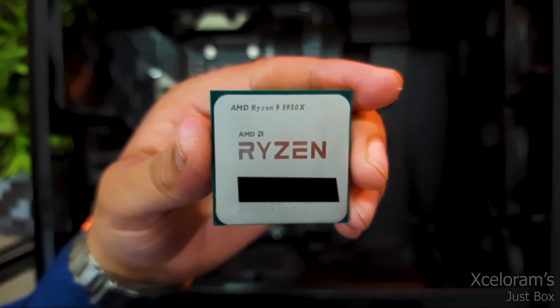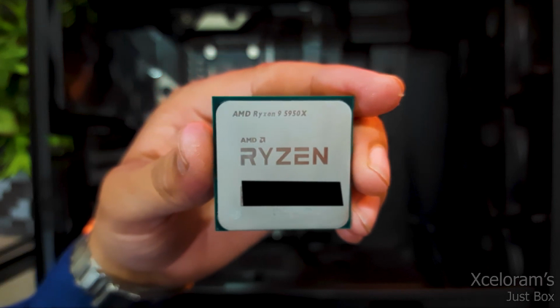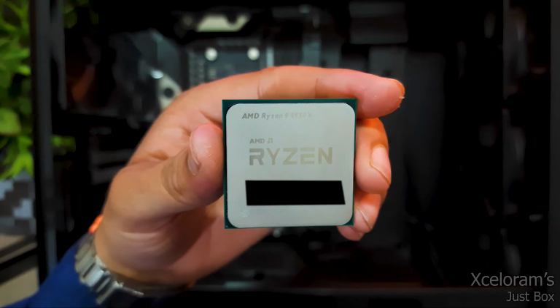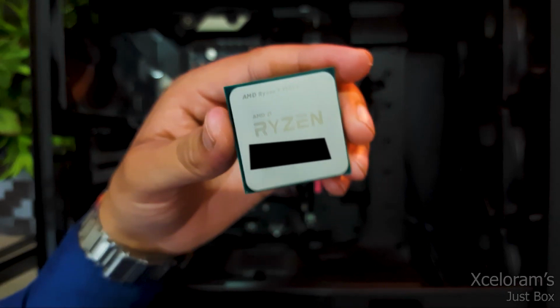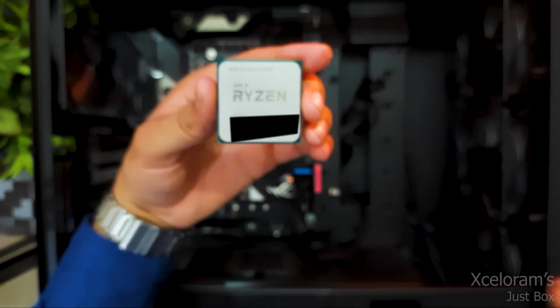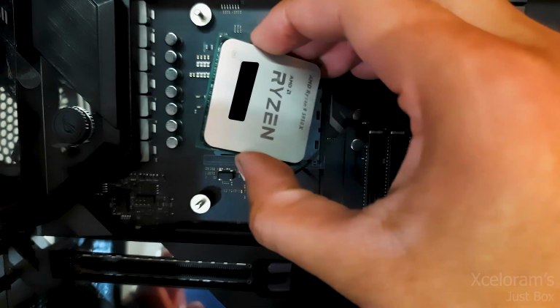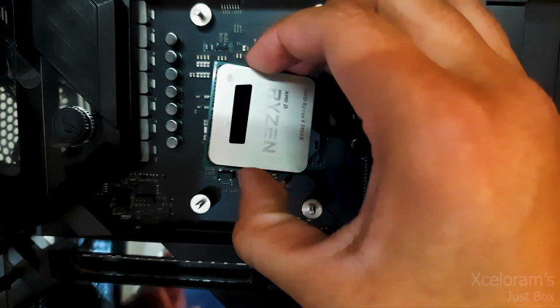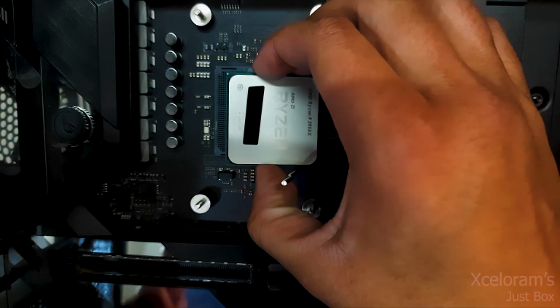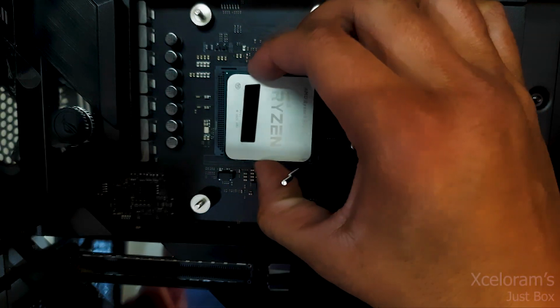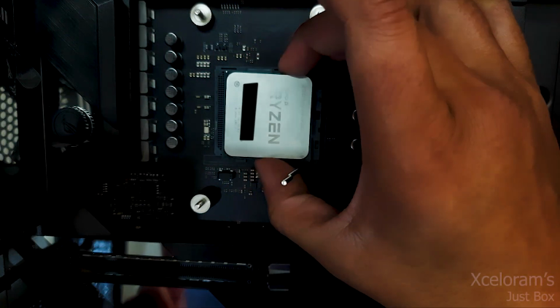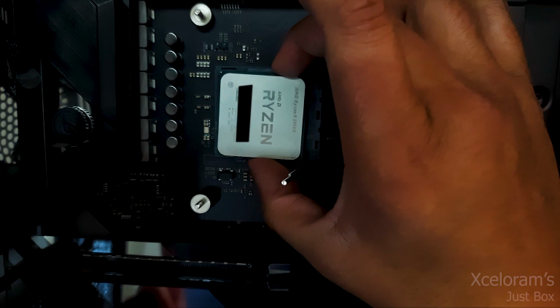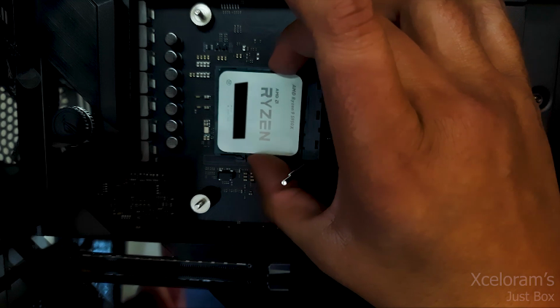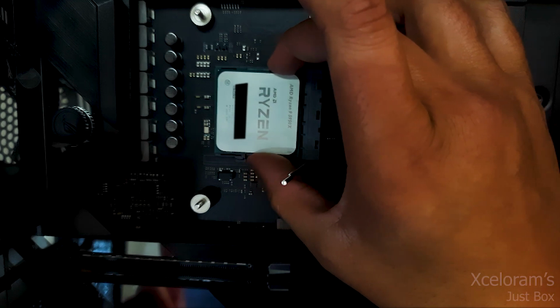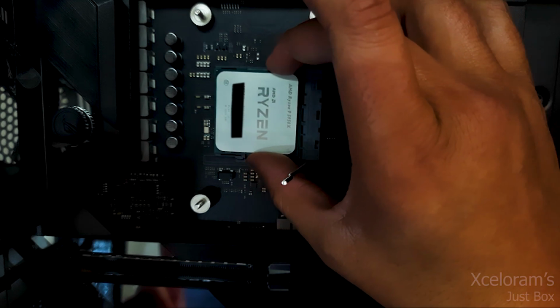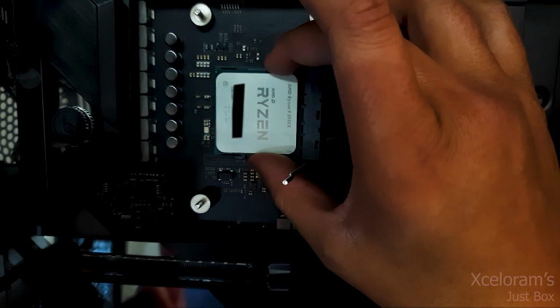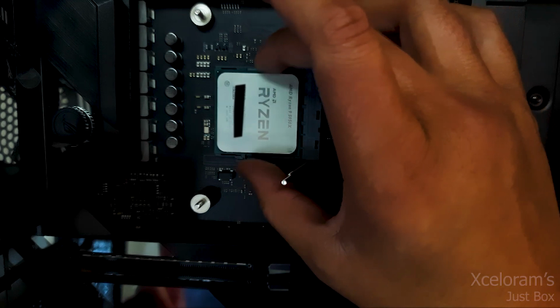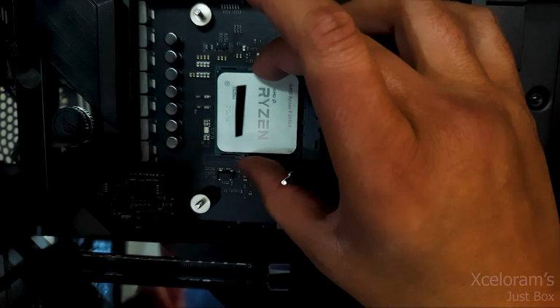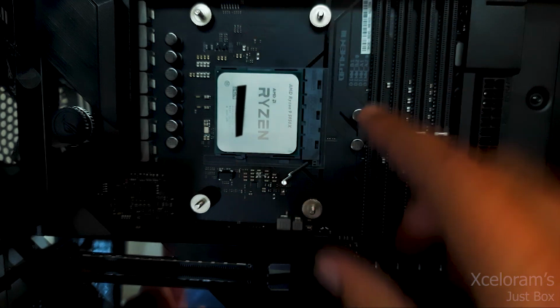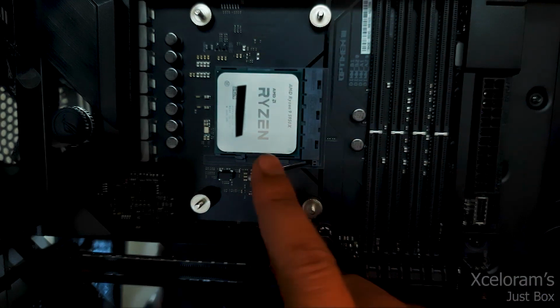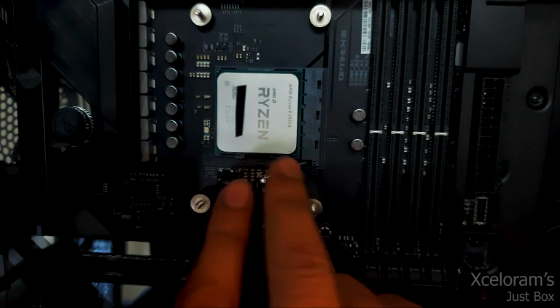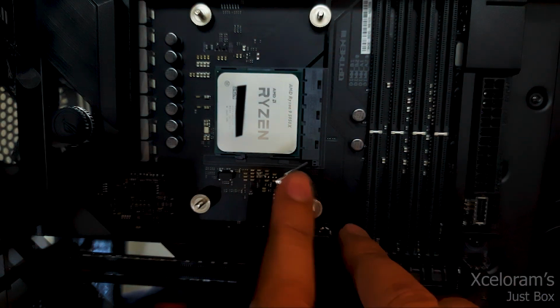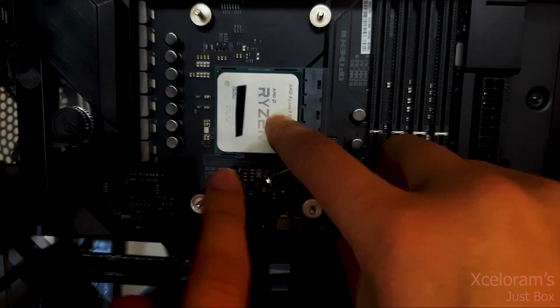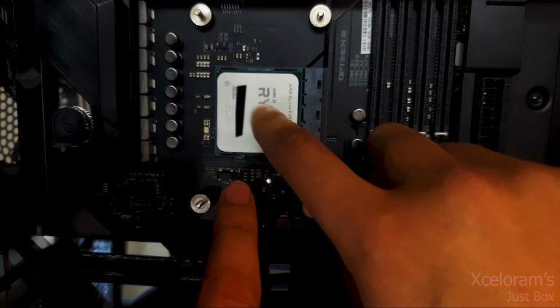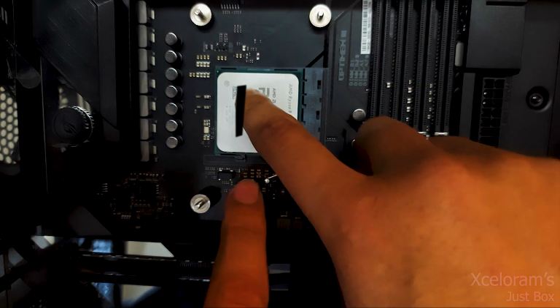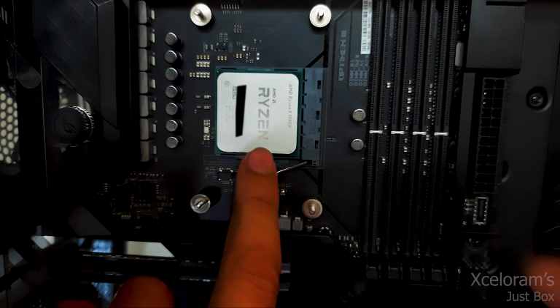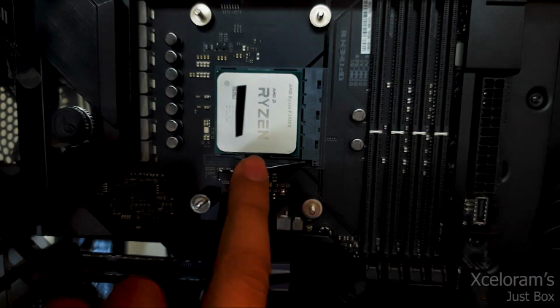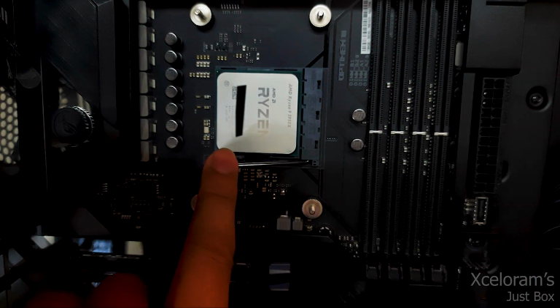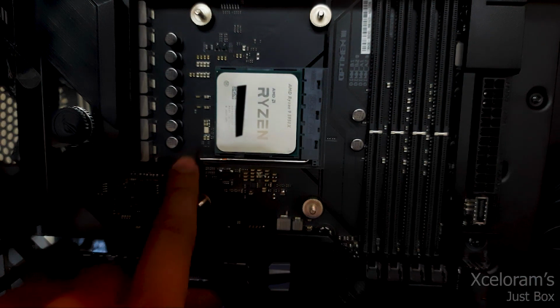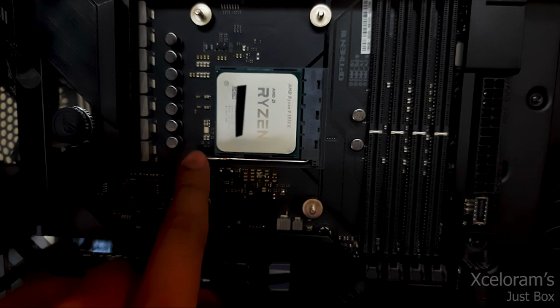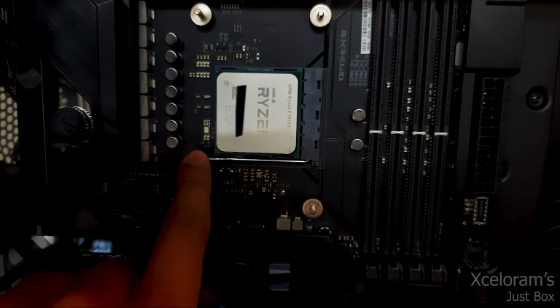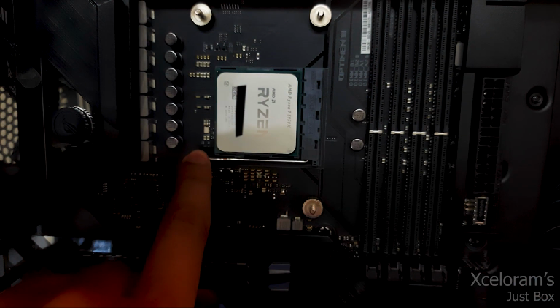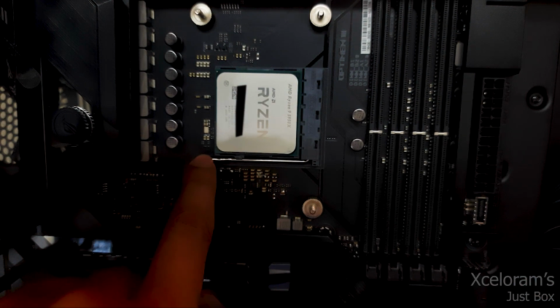This processor is one of the best processors available in the market right now. The only processors better than this are the Threadripper series and some of the Intel Xeon series, because you will still get 16 cores and 32 threads.